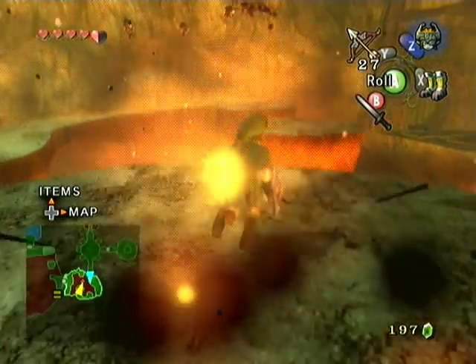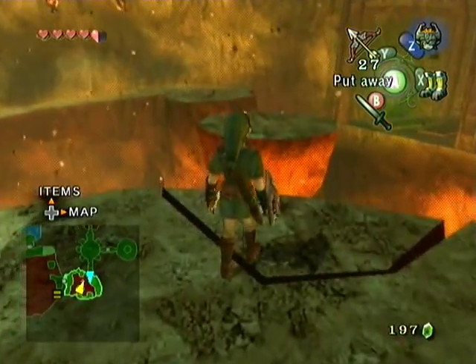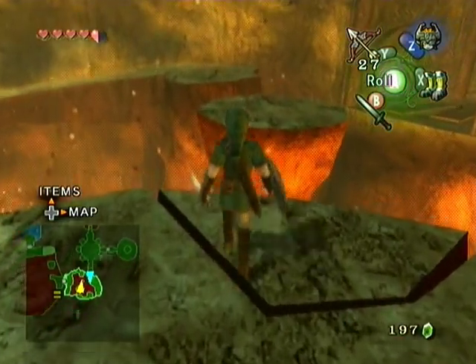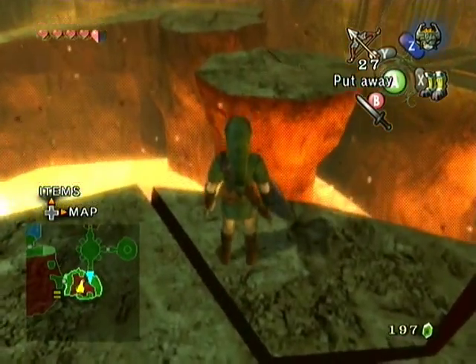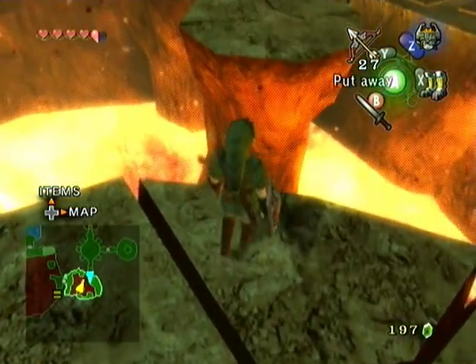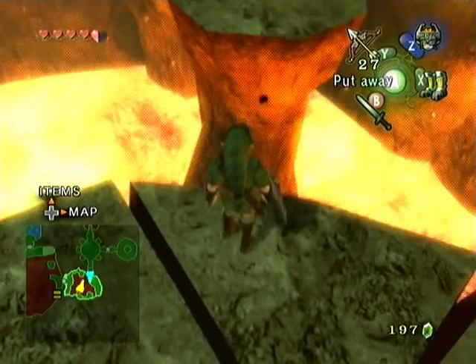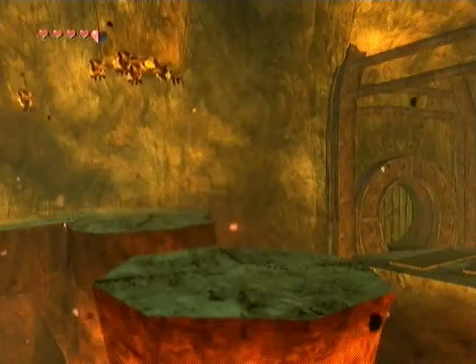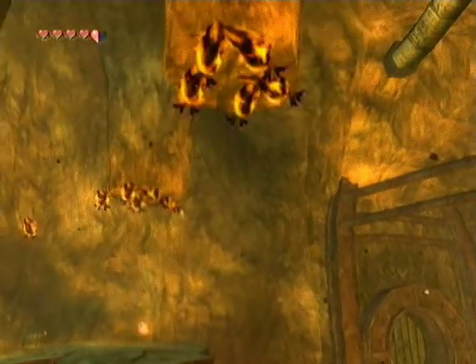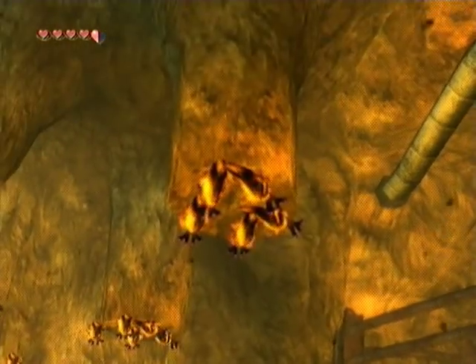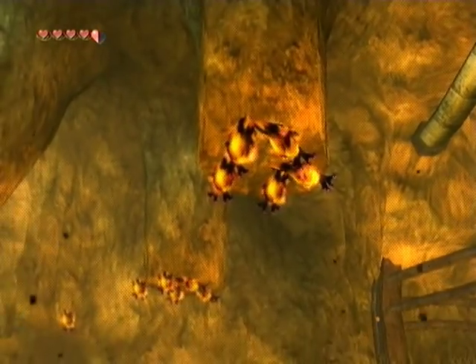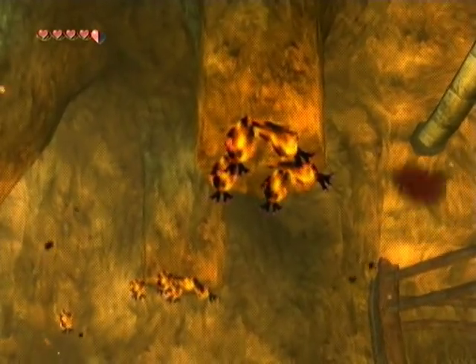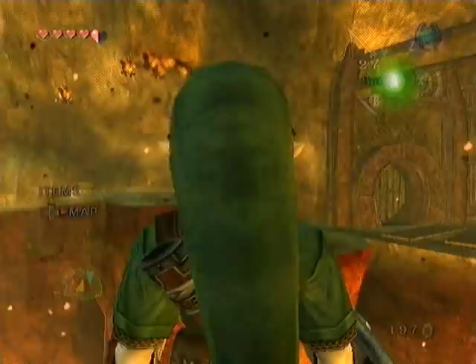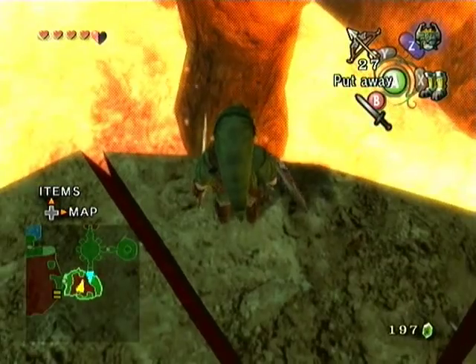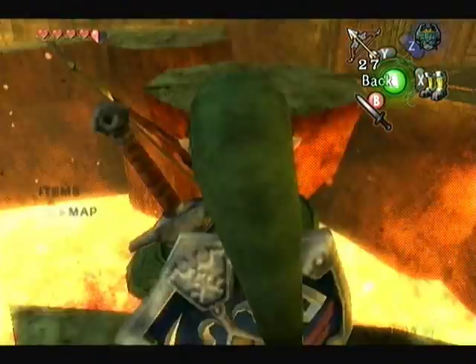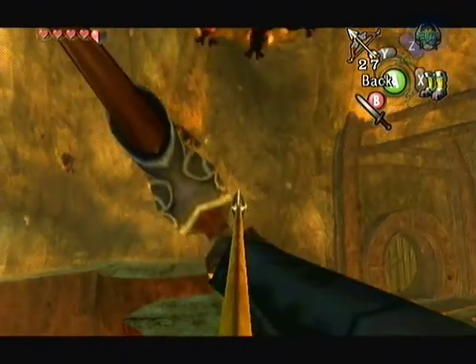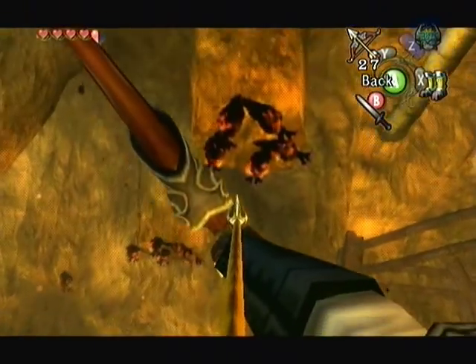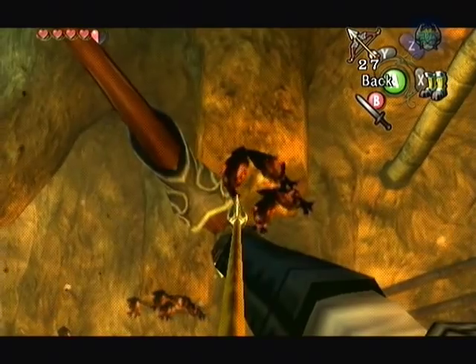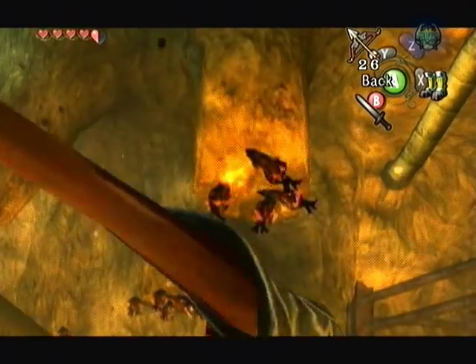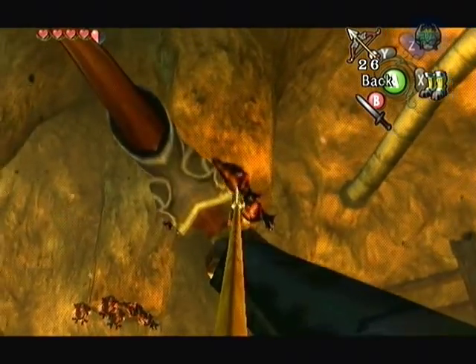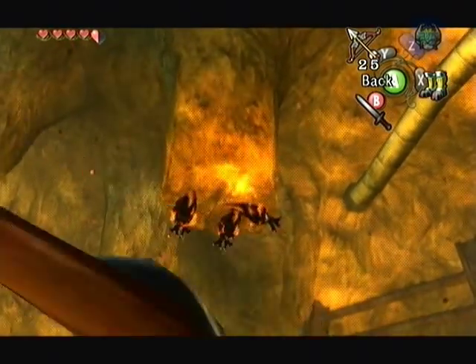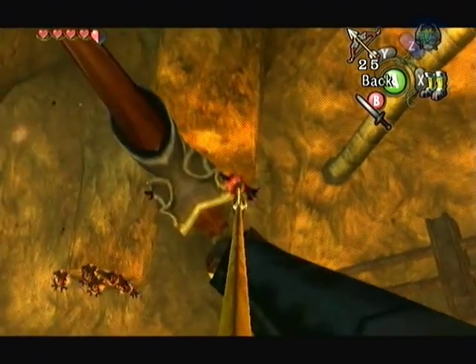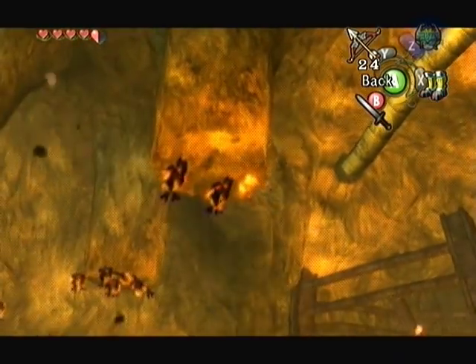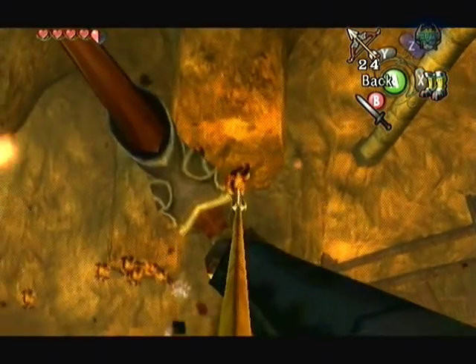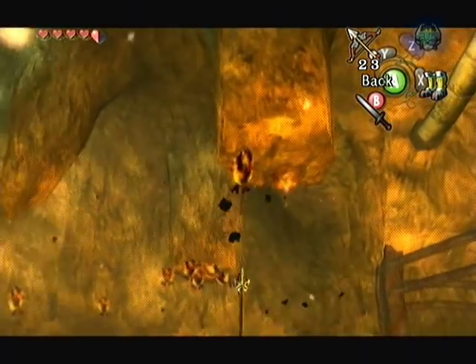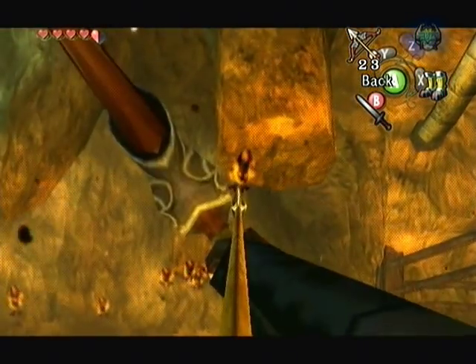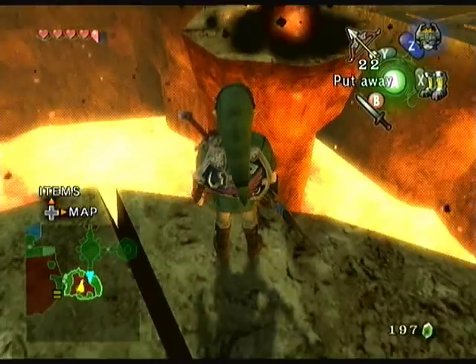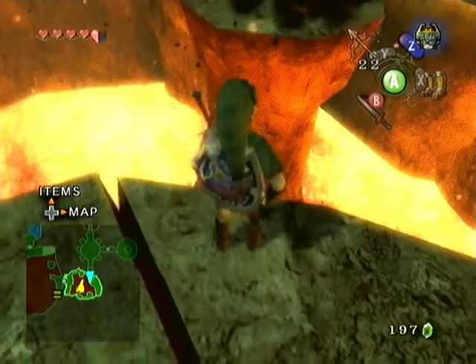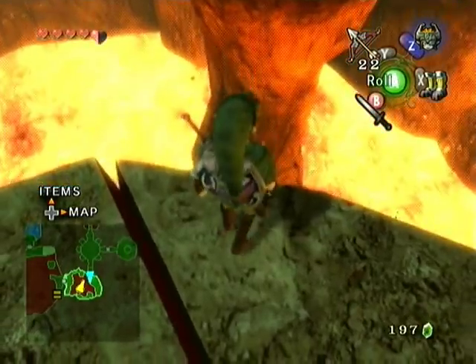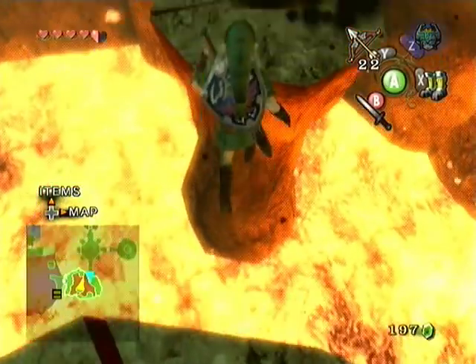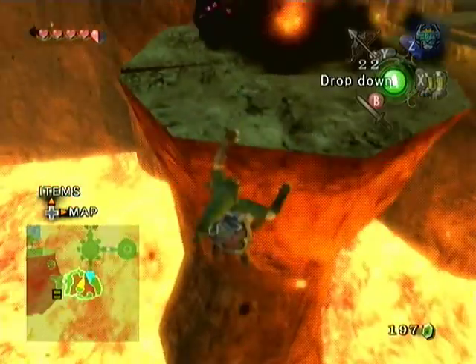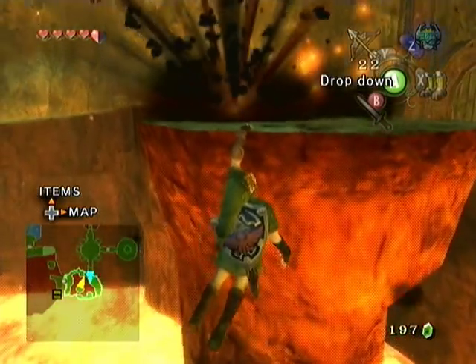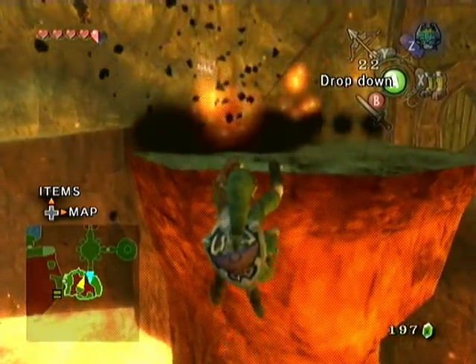Before jumping across blindly to this little platform, look up first. There's a bunch of slugs around. If you're trying to jump across, those things will knock you into the lava and you've got to start this room over, so pick them off with the arrows first. A lot of them will drop arrows for you.